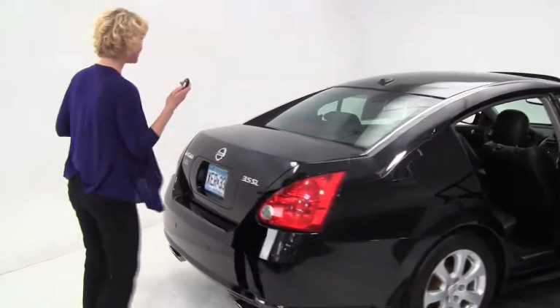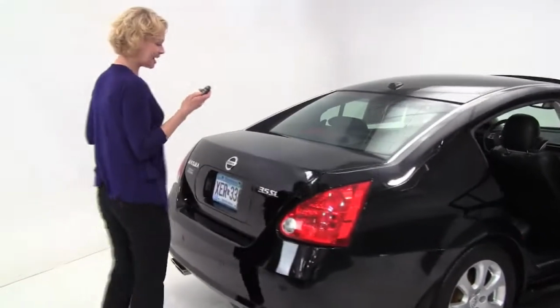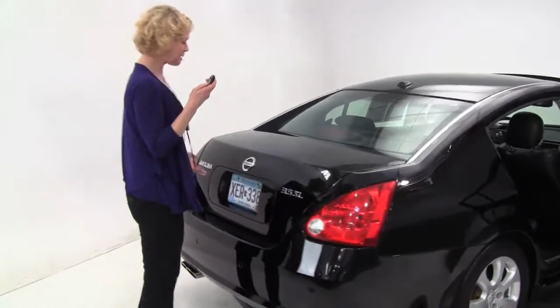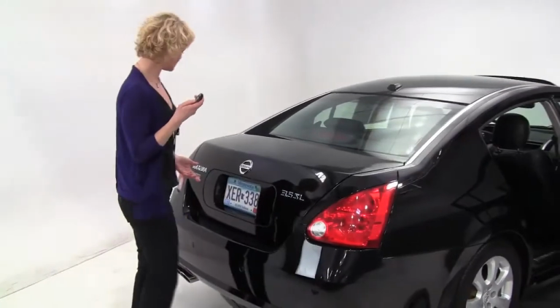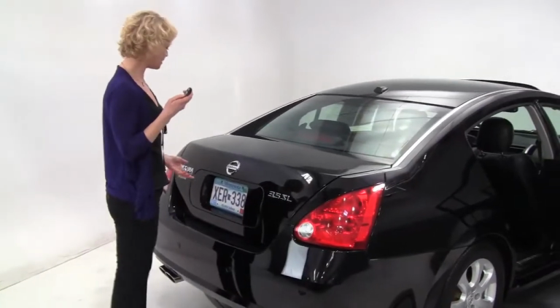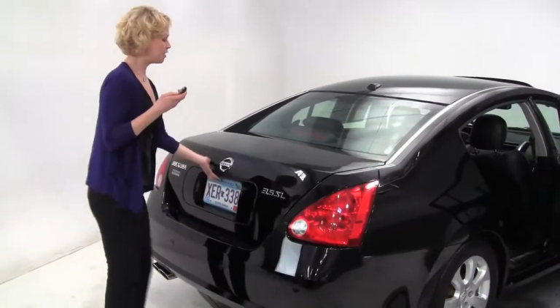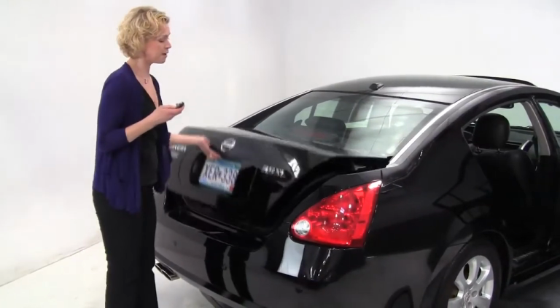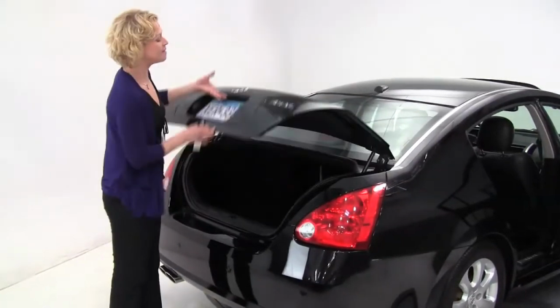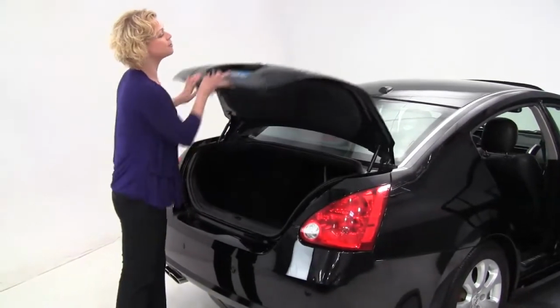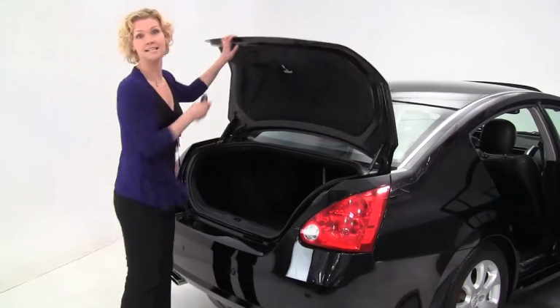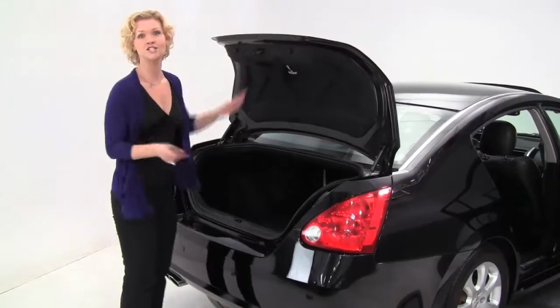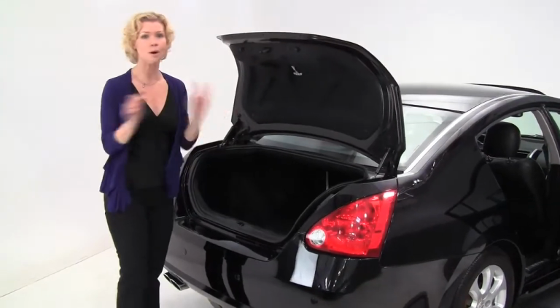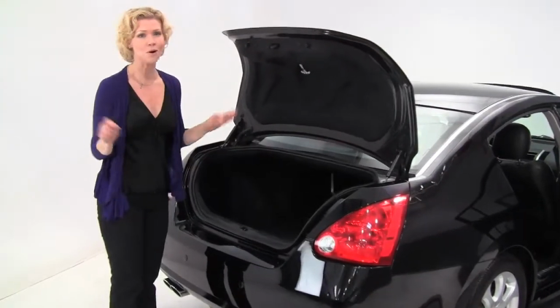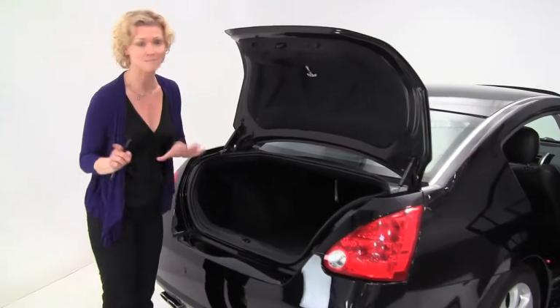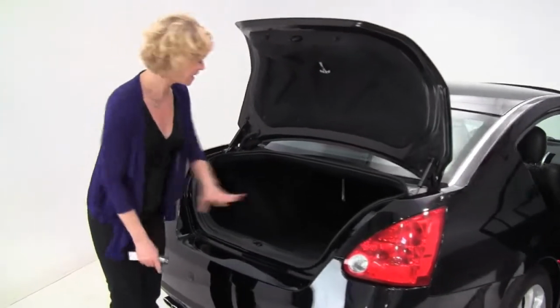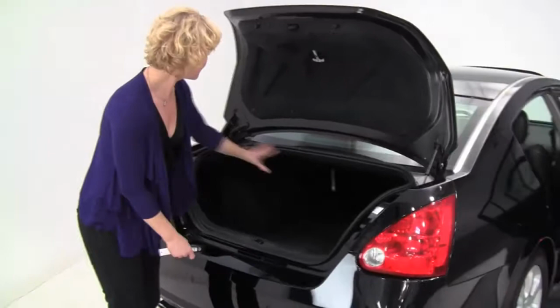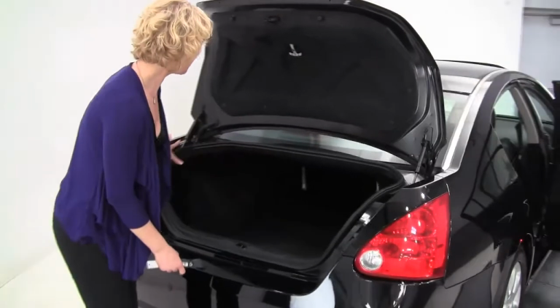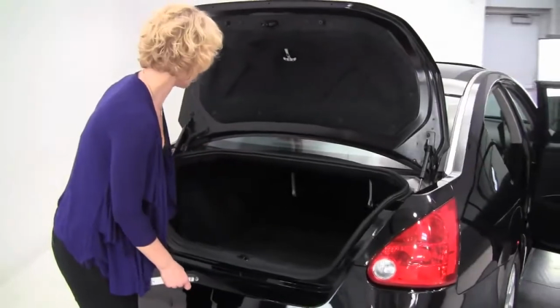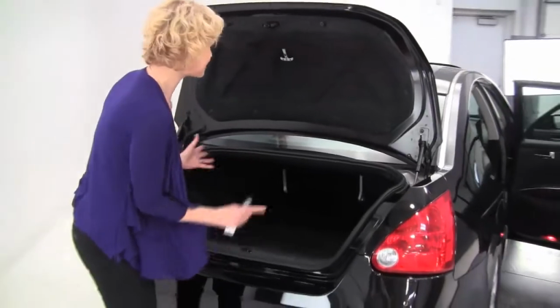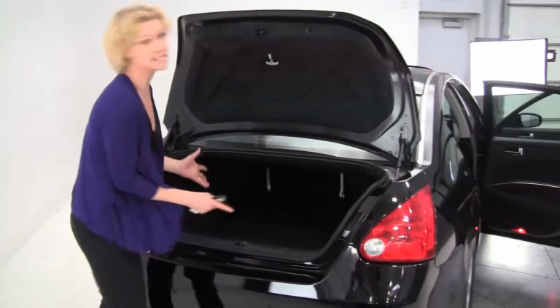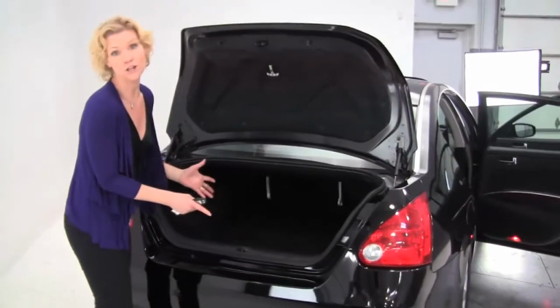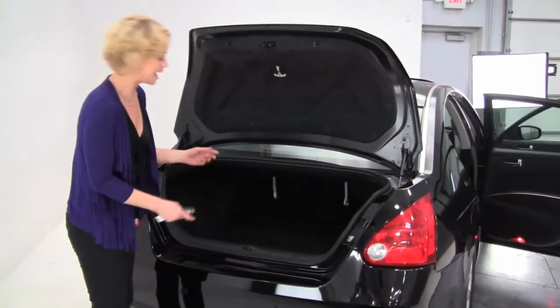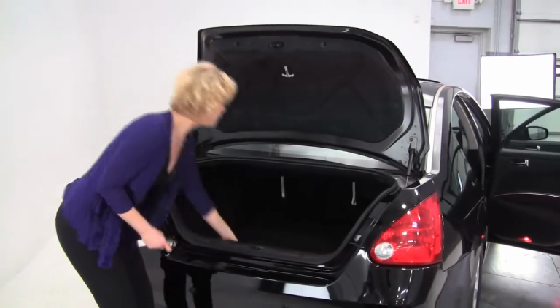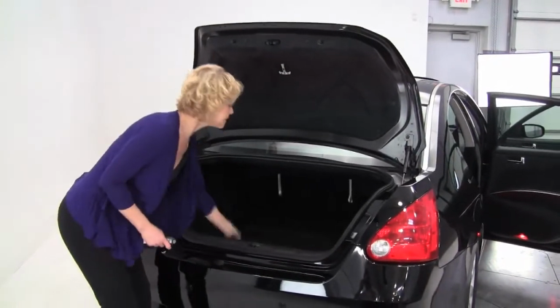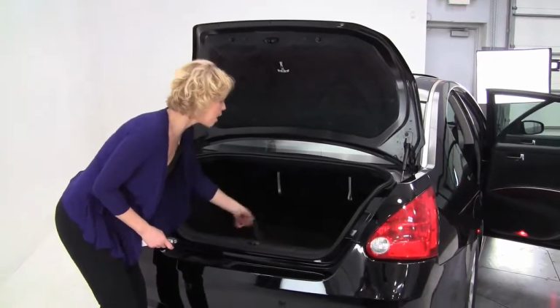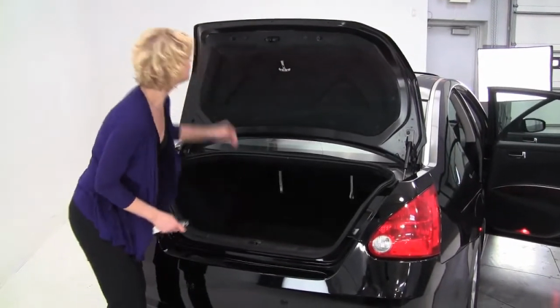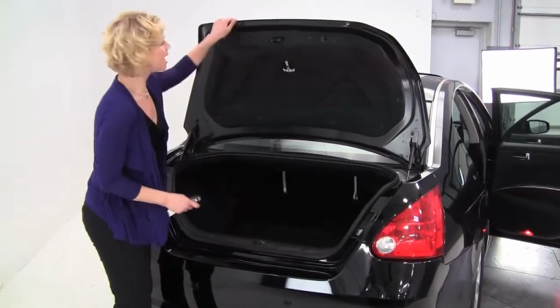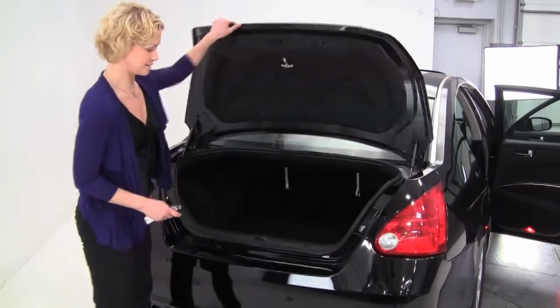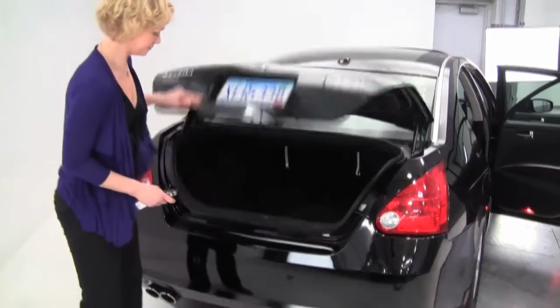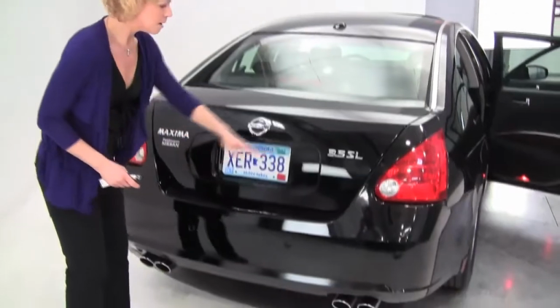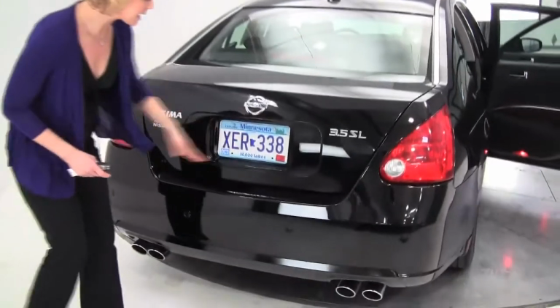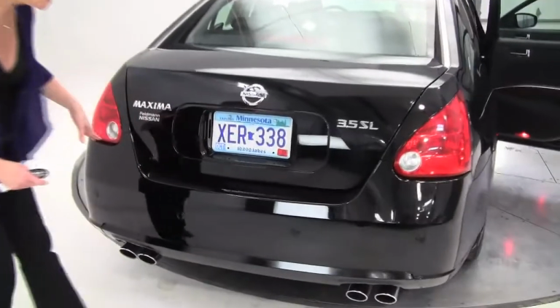Intelligent key — let's pop open the trunk. 3.5 liter V6 engine, it's won awards, it's amazing. Nice amount of trunk space. This is our largest sedan, full set of carpeted floor mats, and backup sensors.